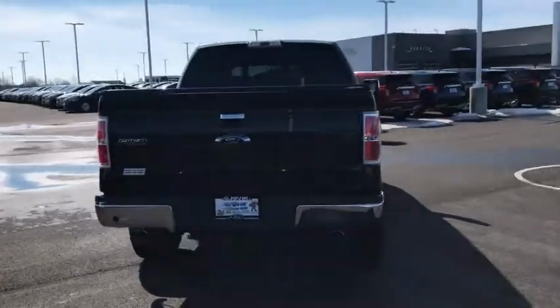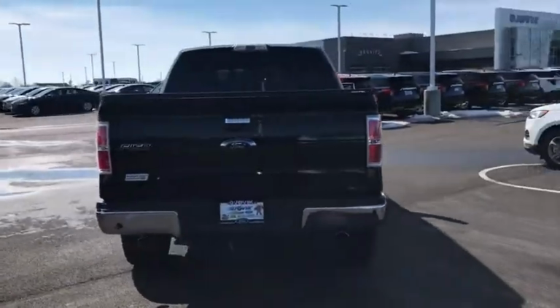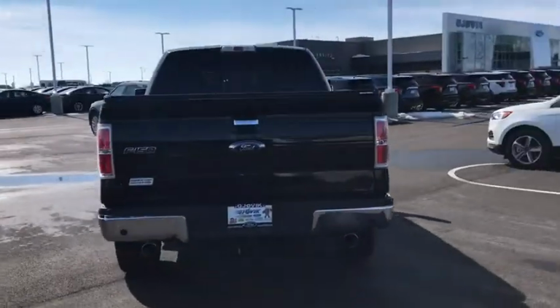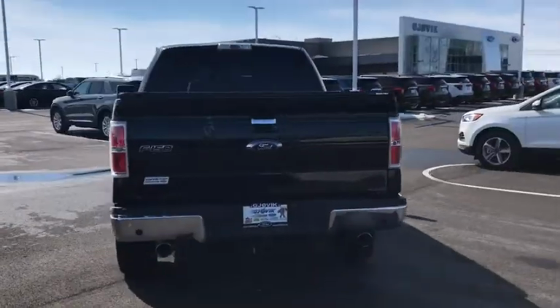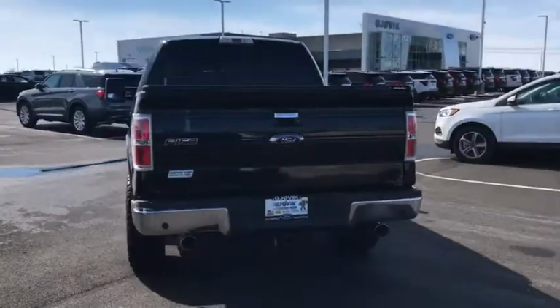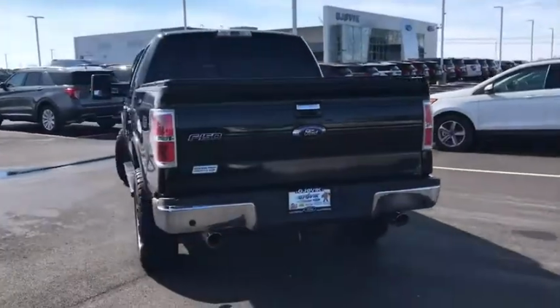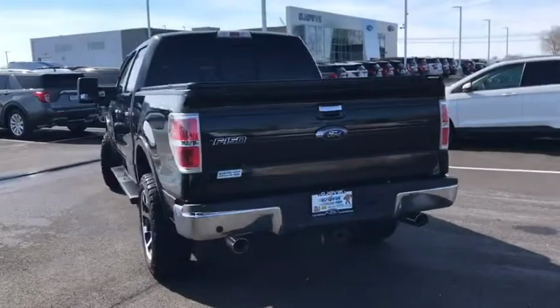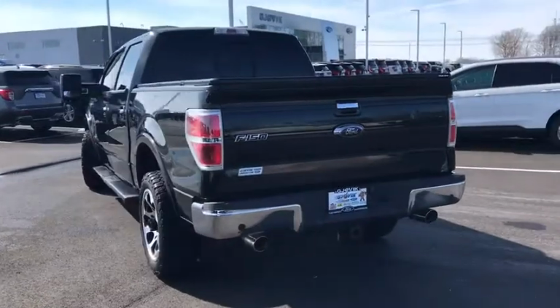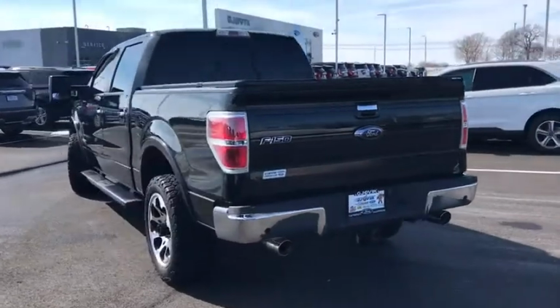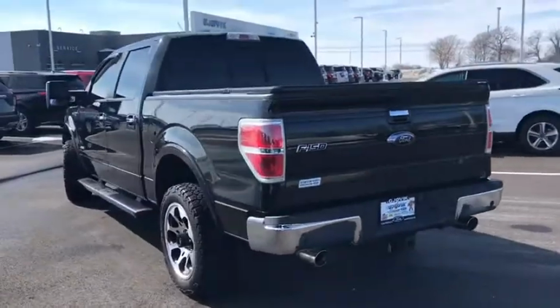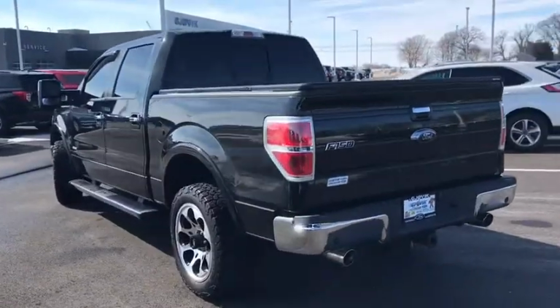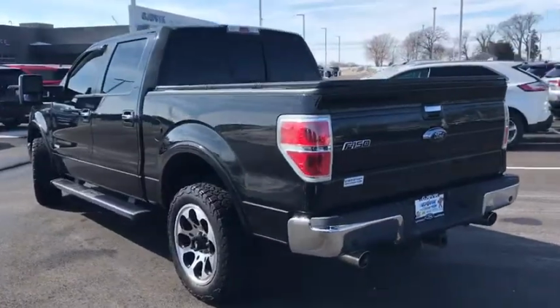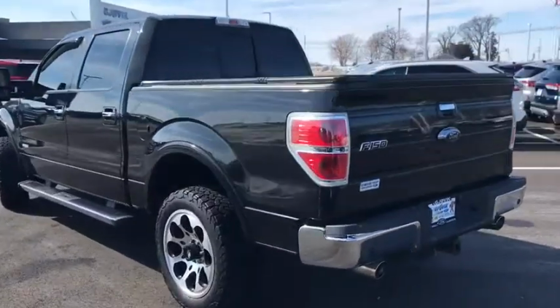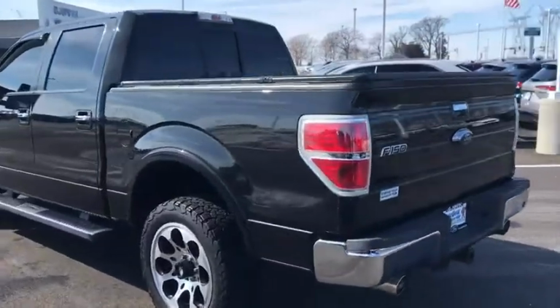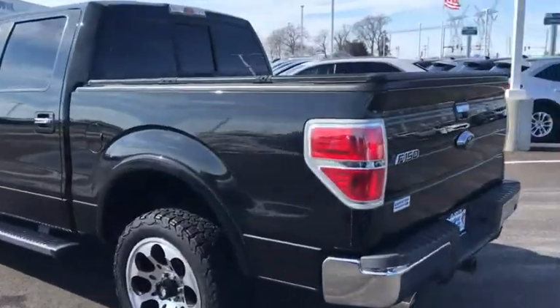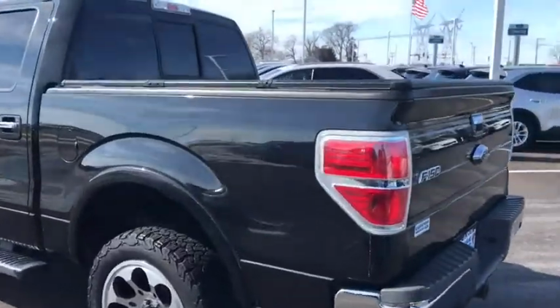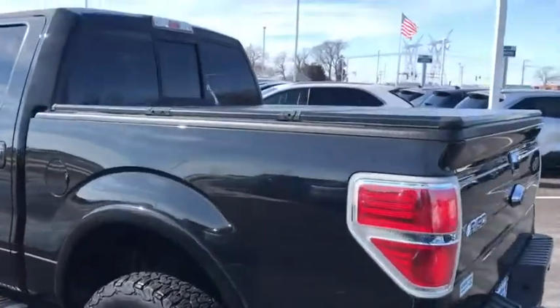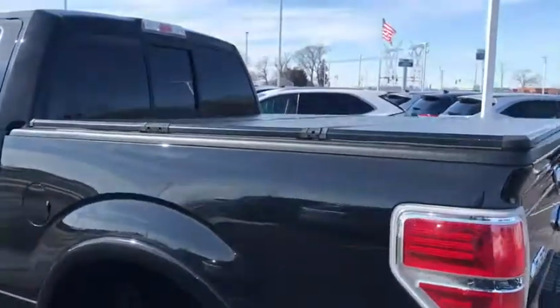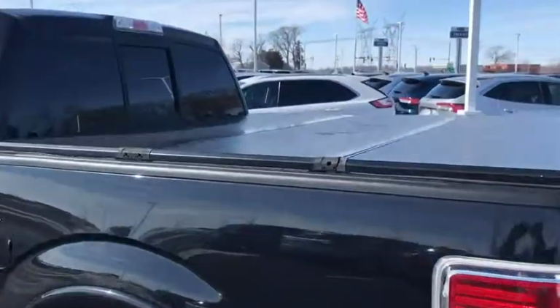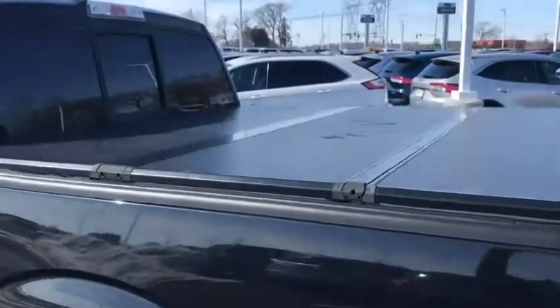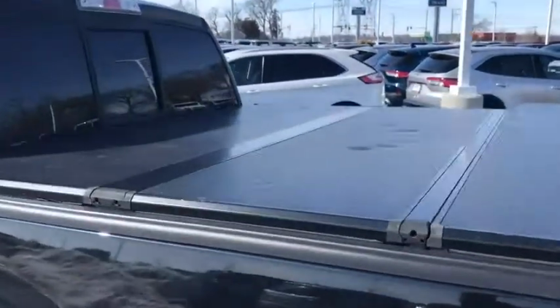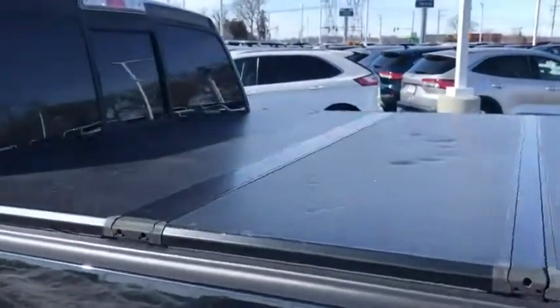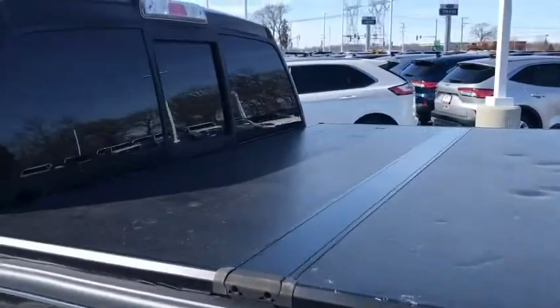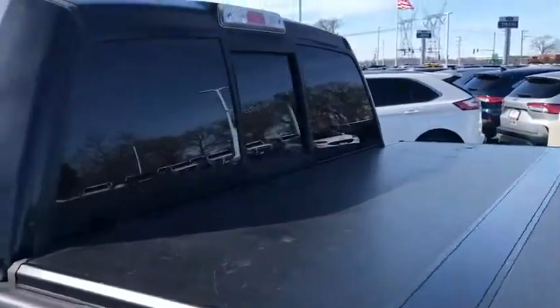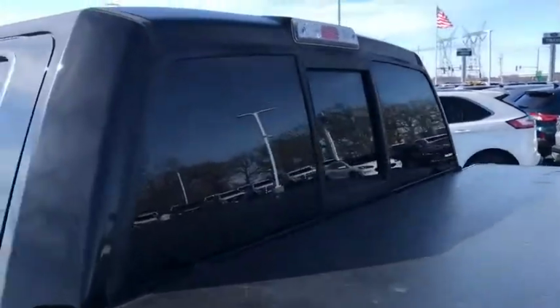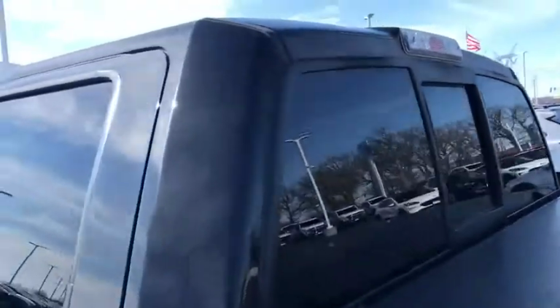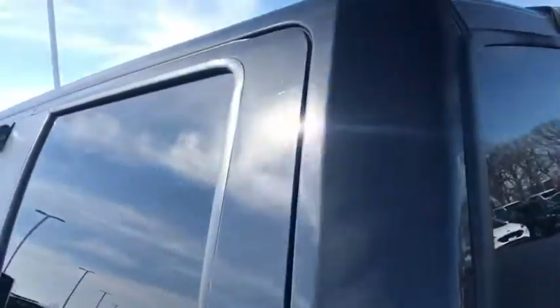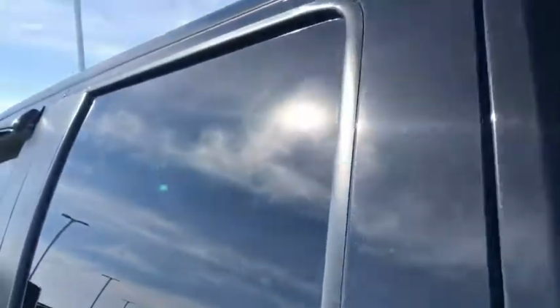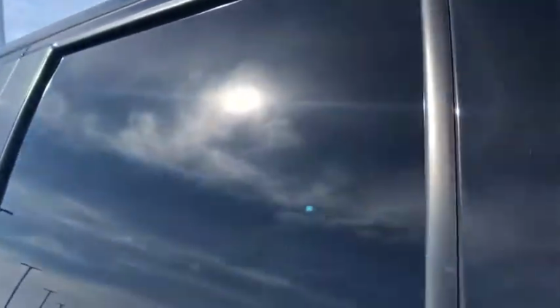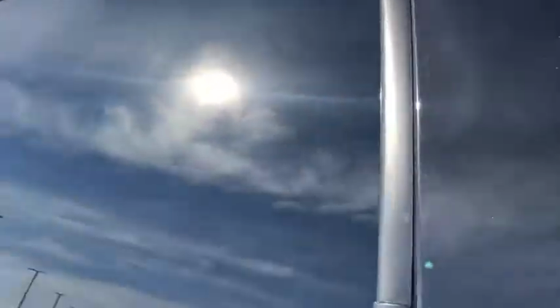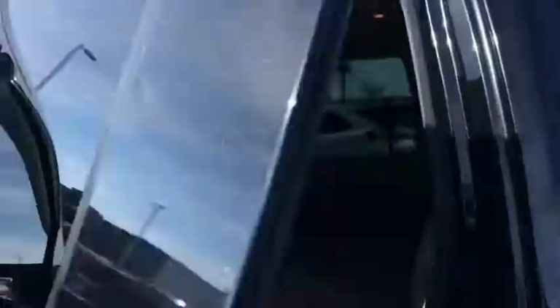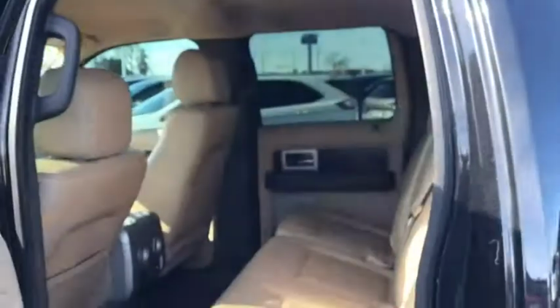Power door locks with auto-lock feature, airbags, cargo area light, outside temperature gauge, overhead console, scuff plates, map lights, power adjustable pedals.